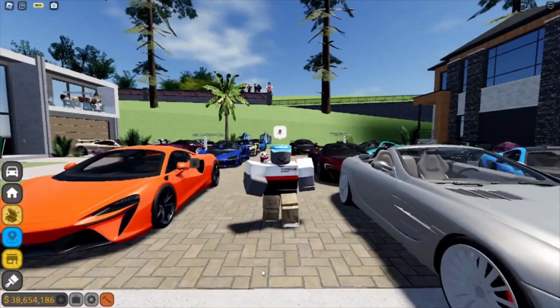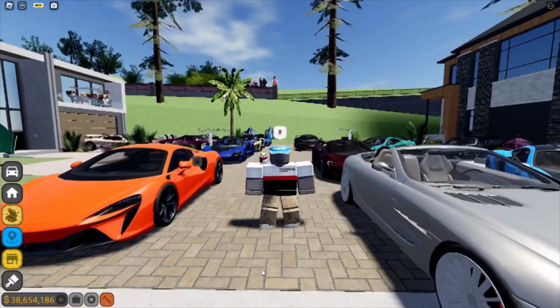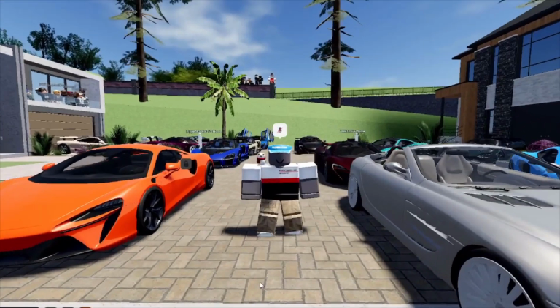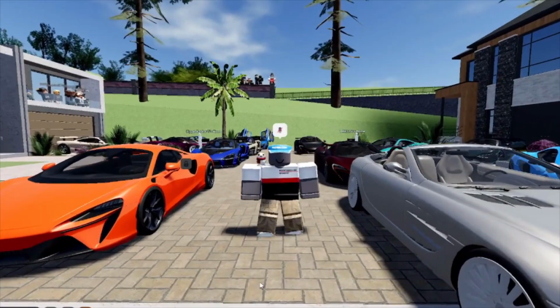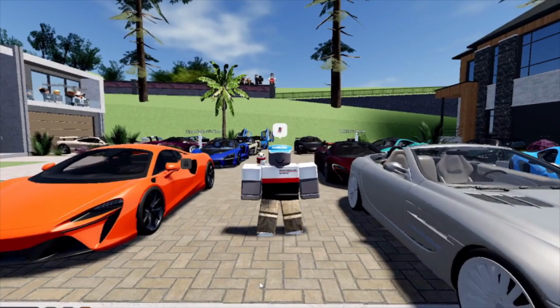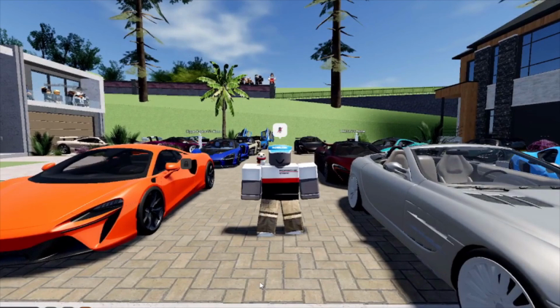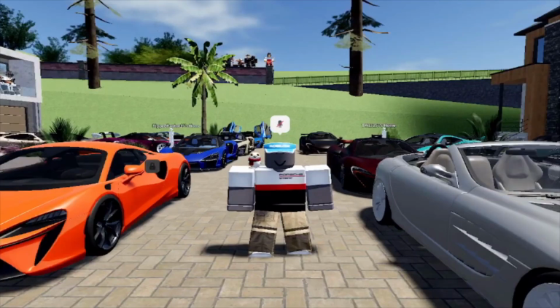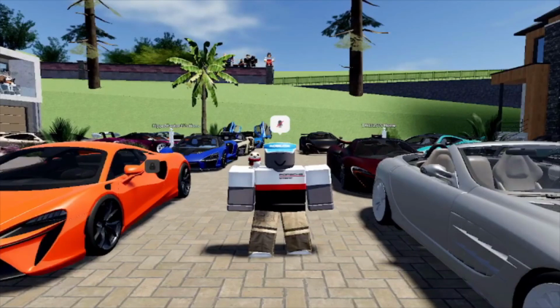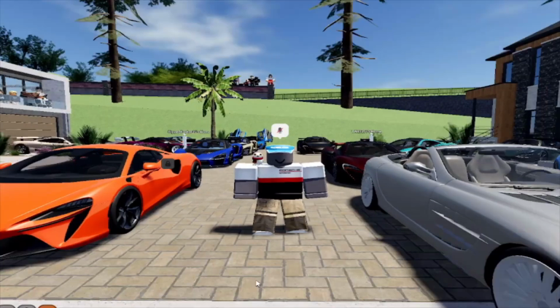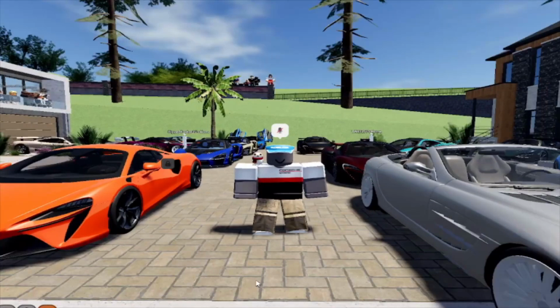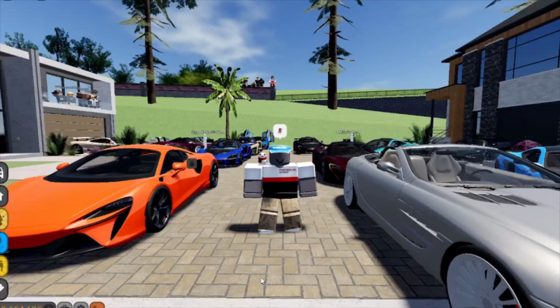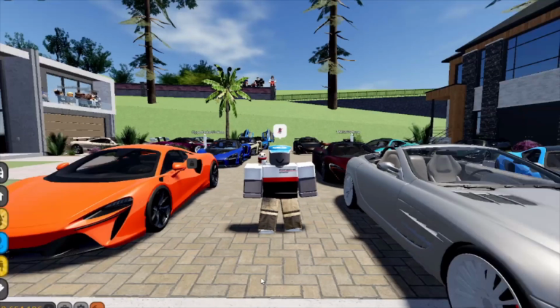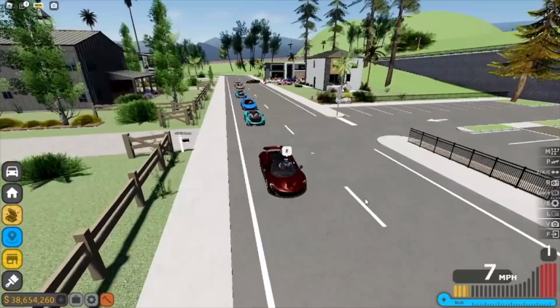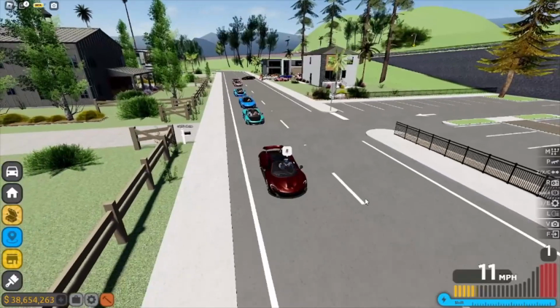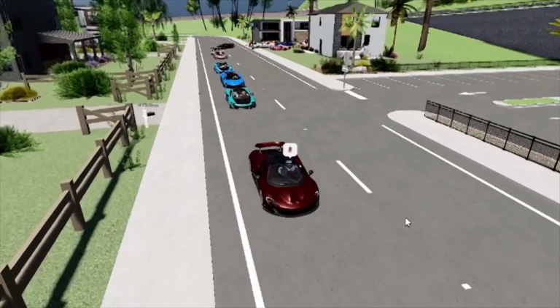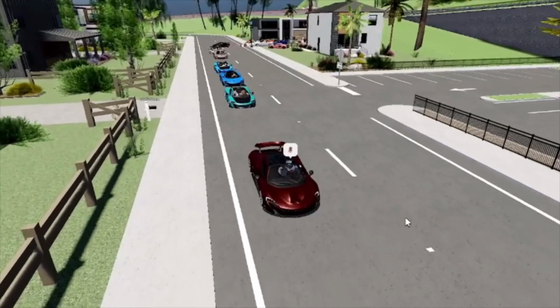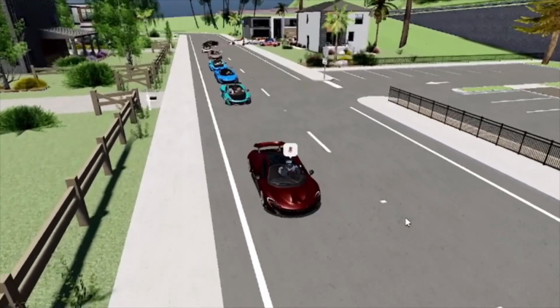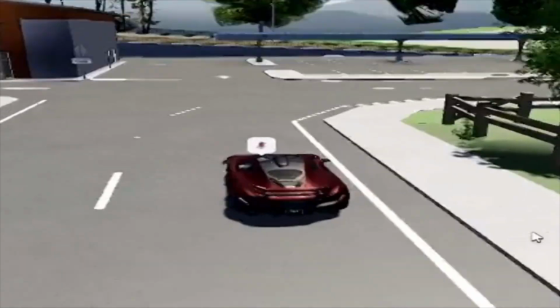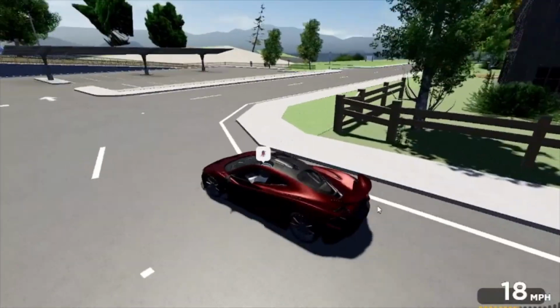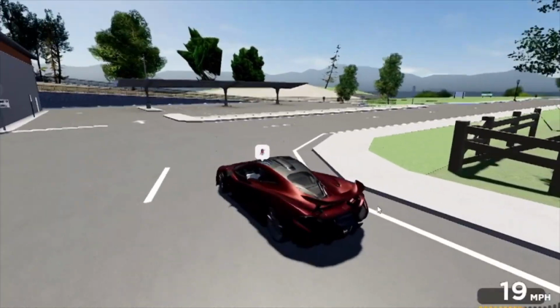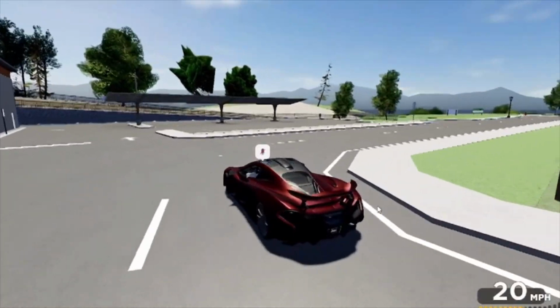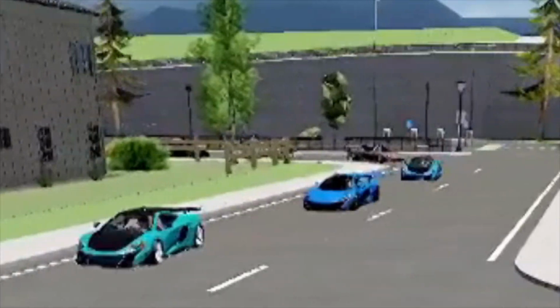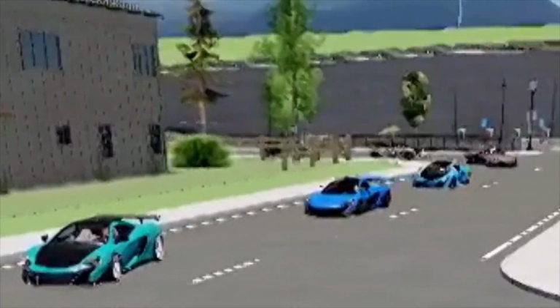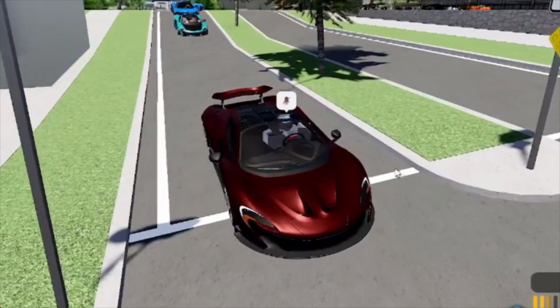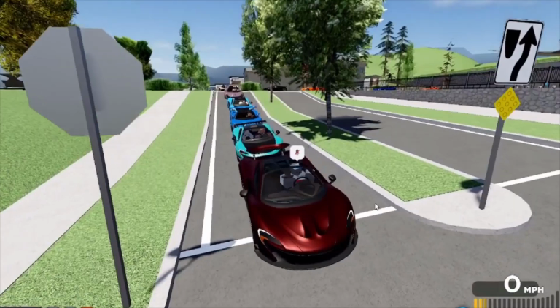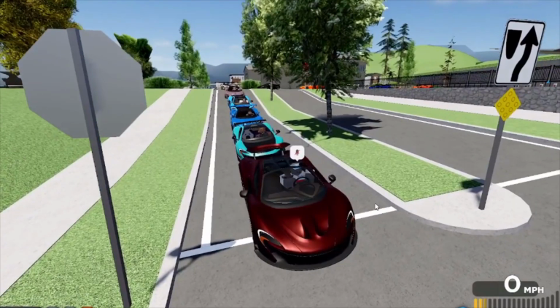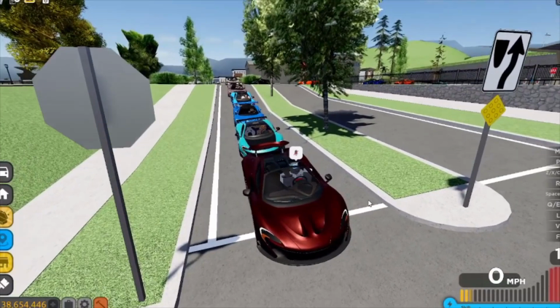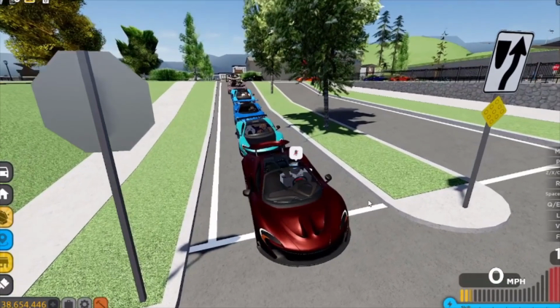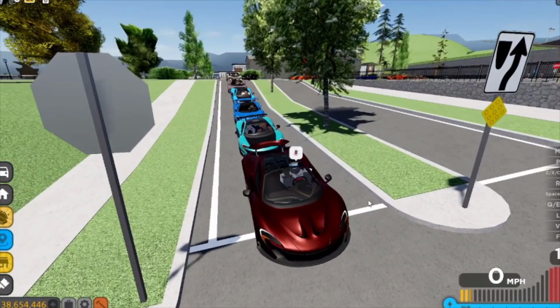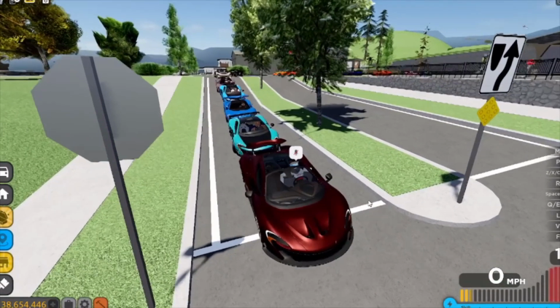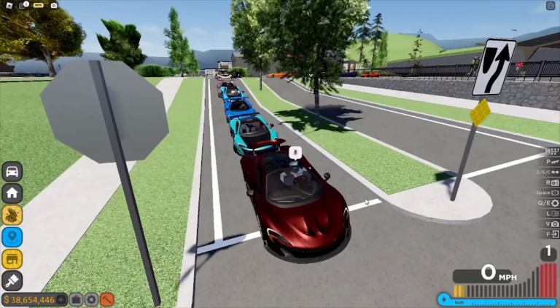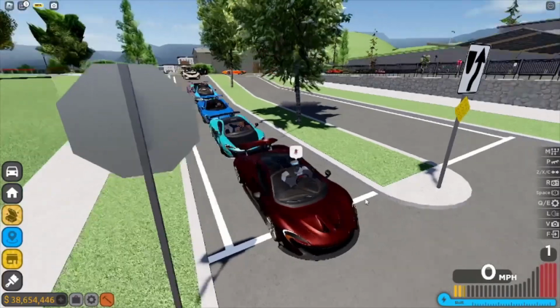Alright, now that the cinematic's done, we're gonna go do a little cruise to the next location. Yo, we got everybody leaving — alright, head out to the location. McLaren lineup — the lineup is insane. We gotta roll a montage of the cruise.